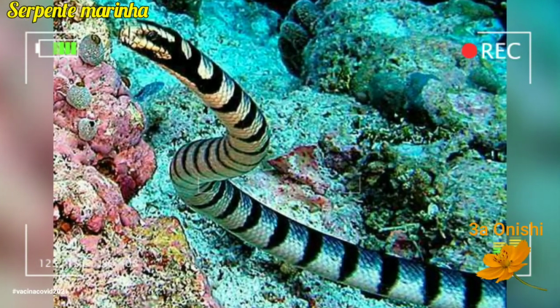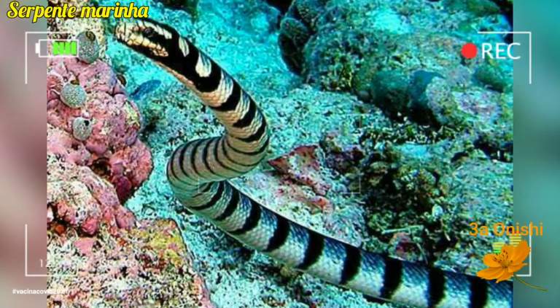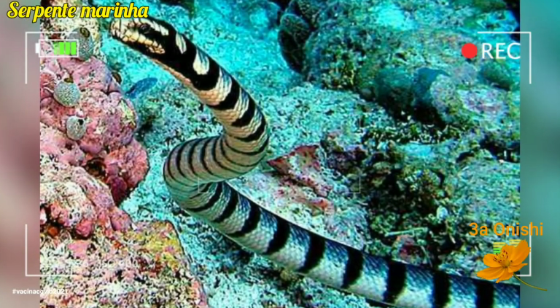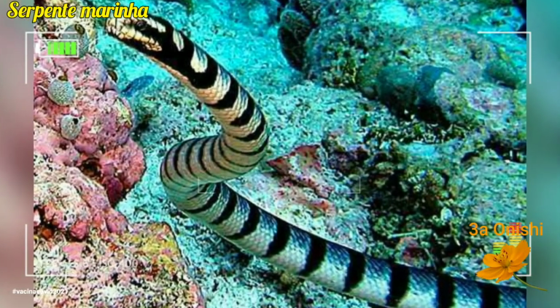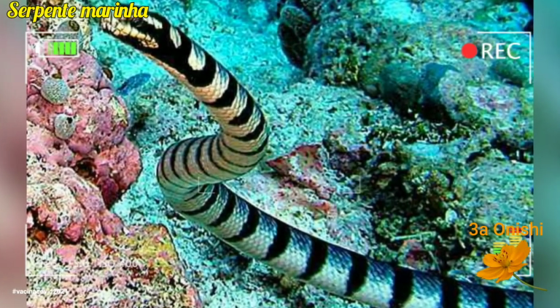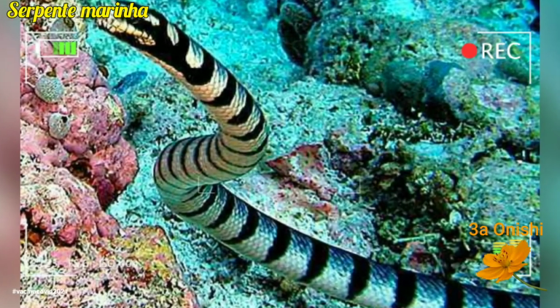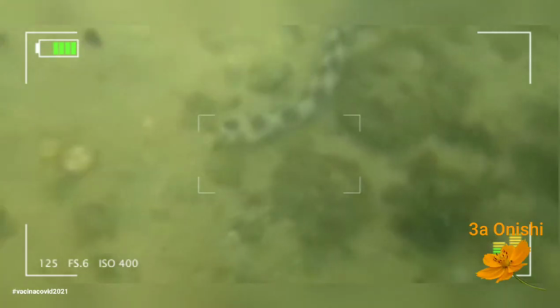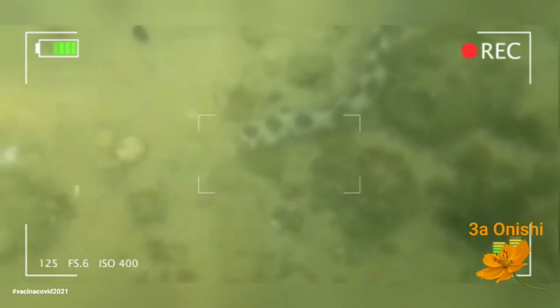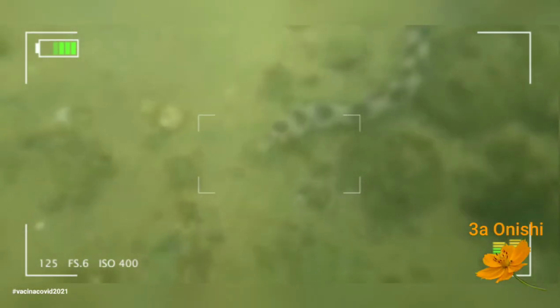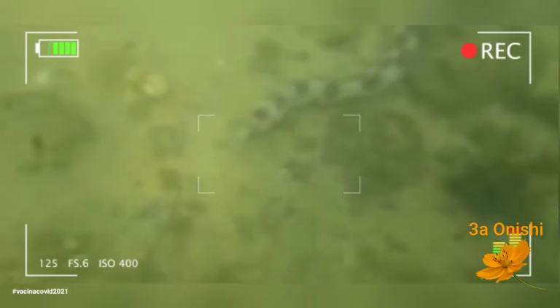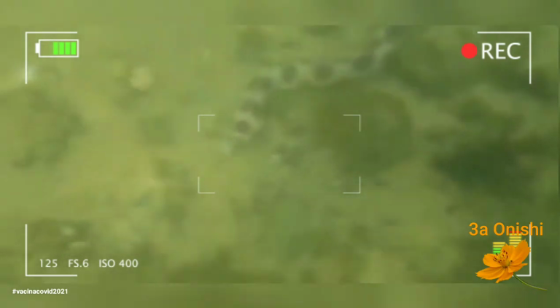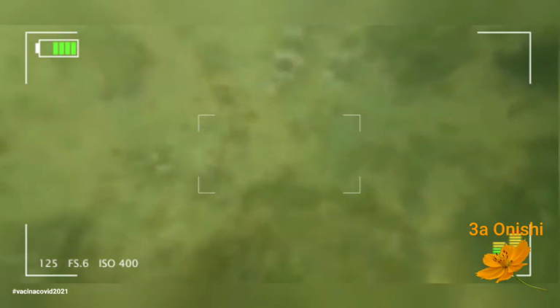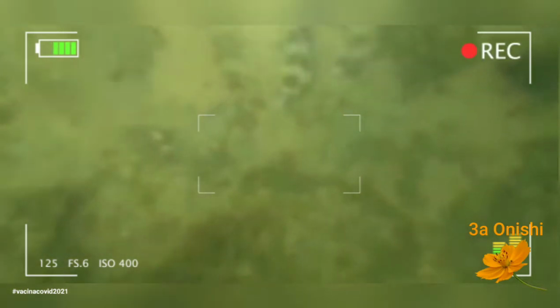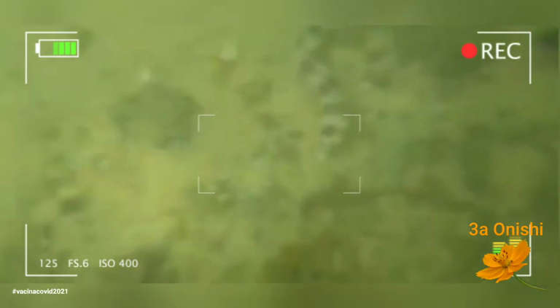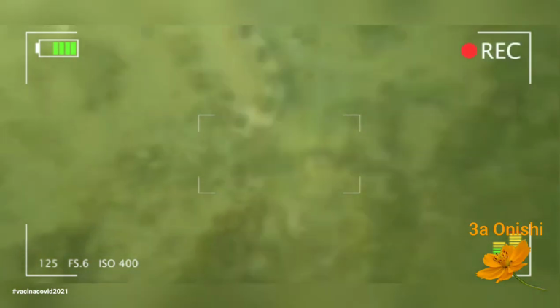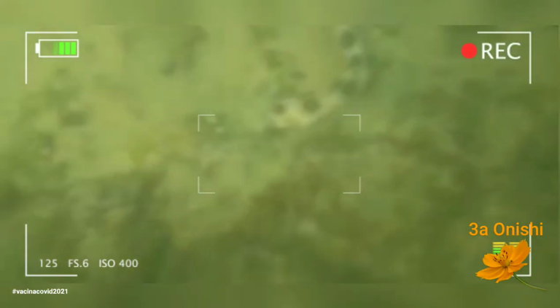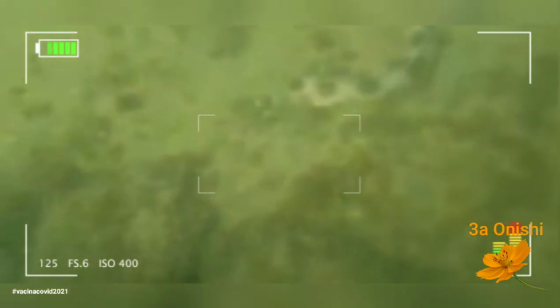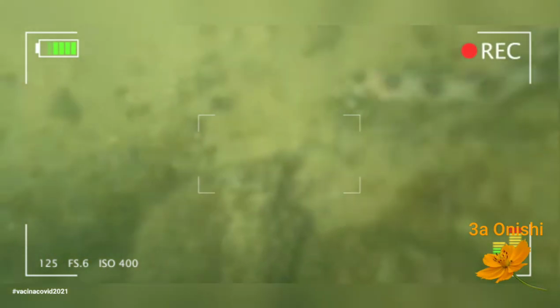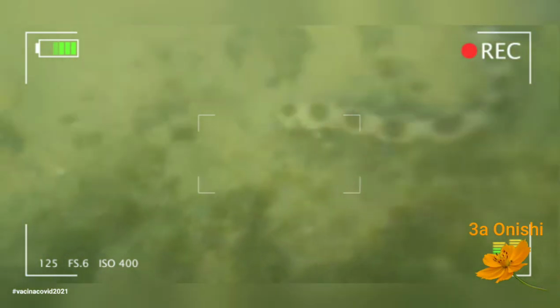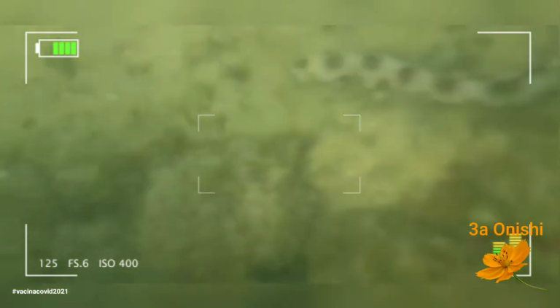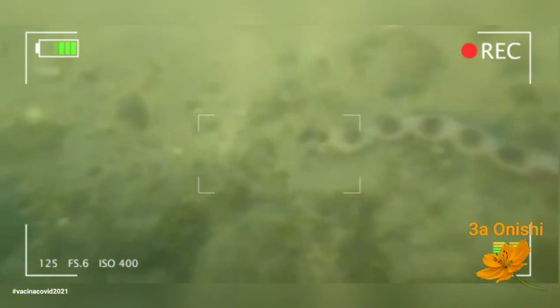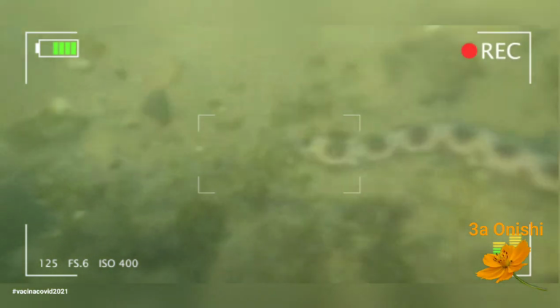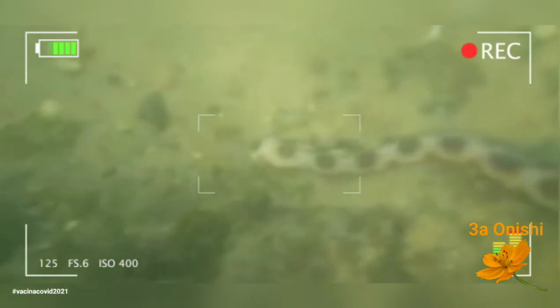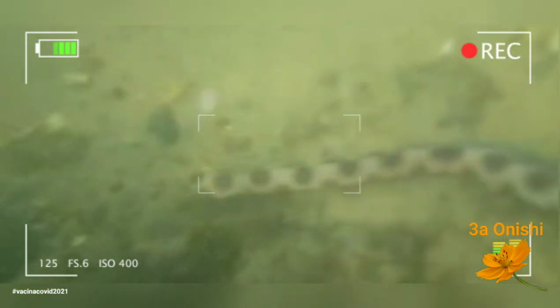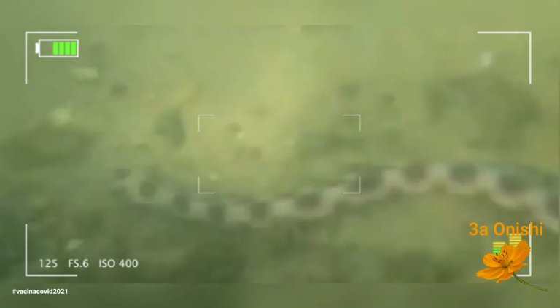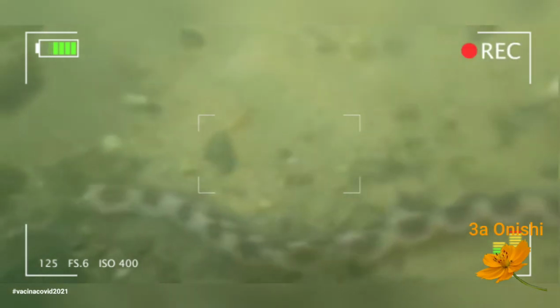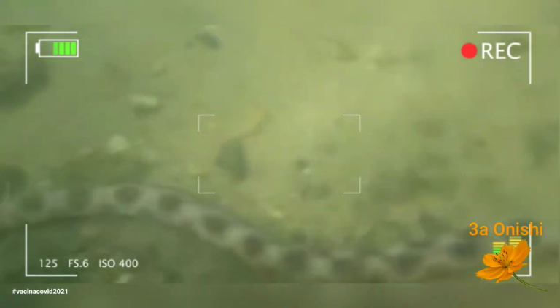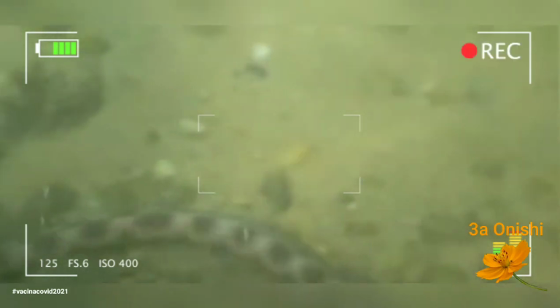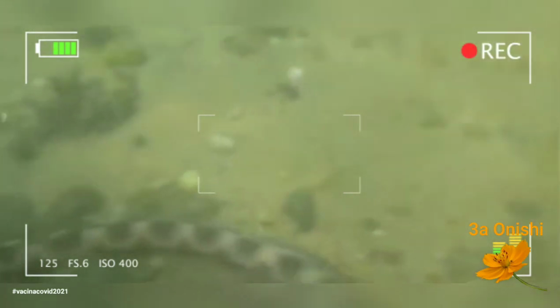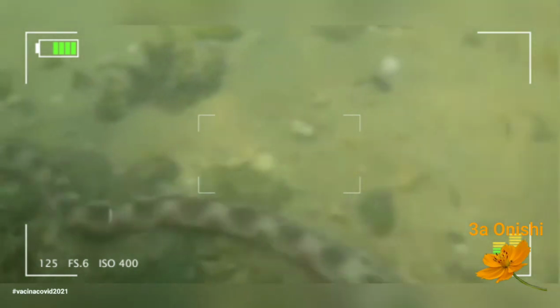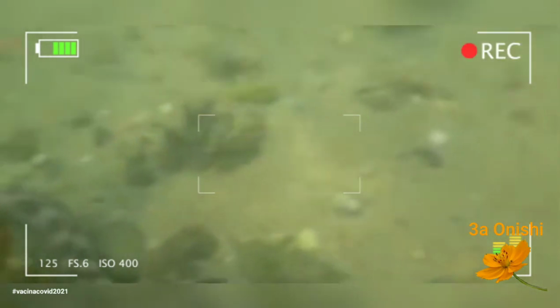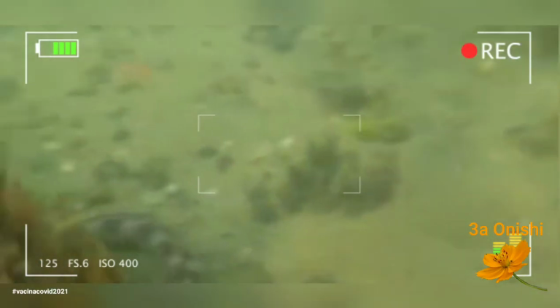As cobras marinhas, em primeiro lugar, não existem no oceano Atlântico. Ou seja, não existem na costa do Brasil. Mas pode-se ver pelas suas cores que entre esses três animais, todos têm seus próprios padrões de cores.